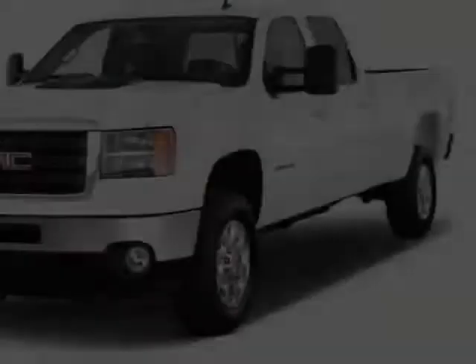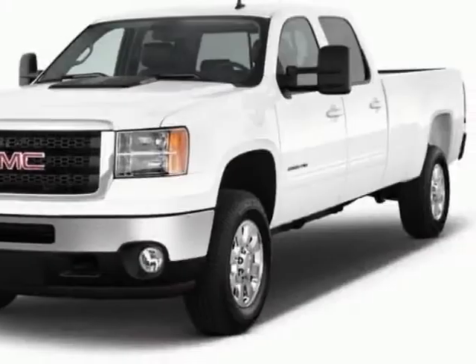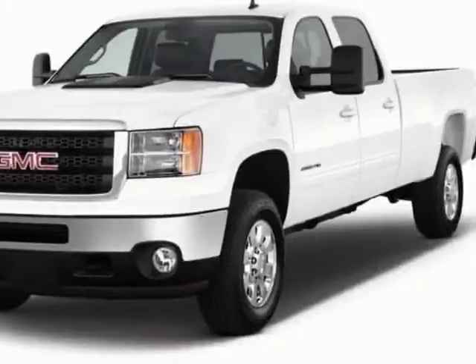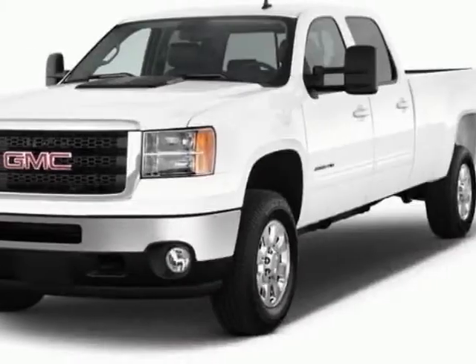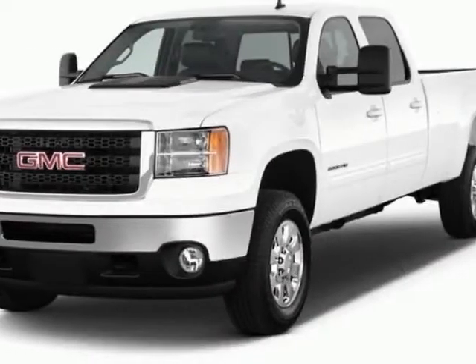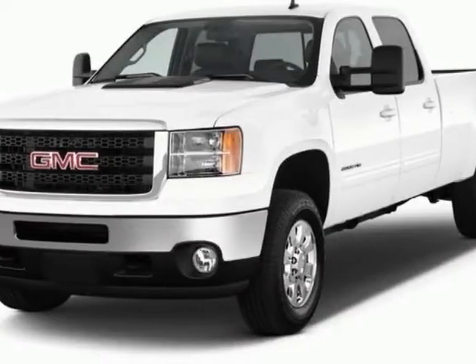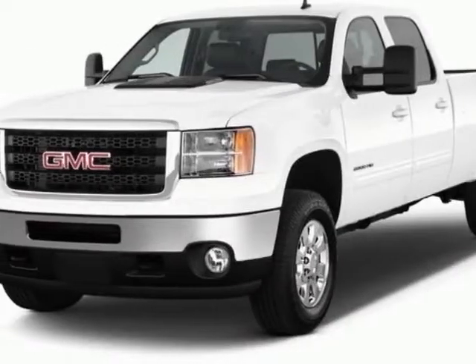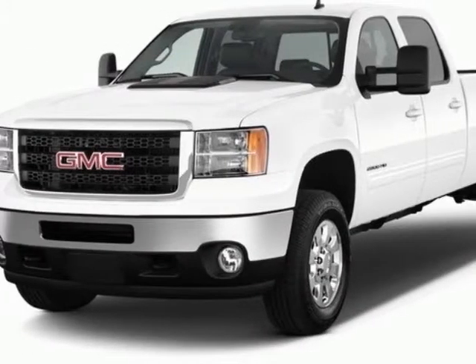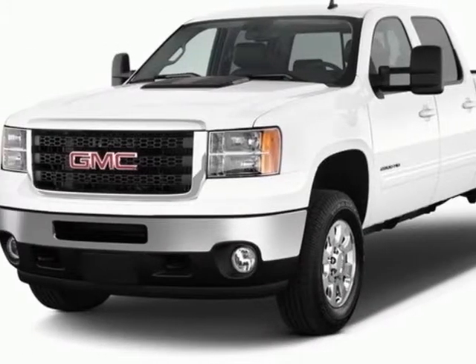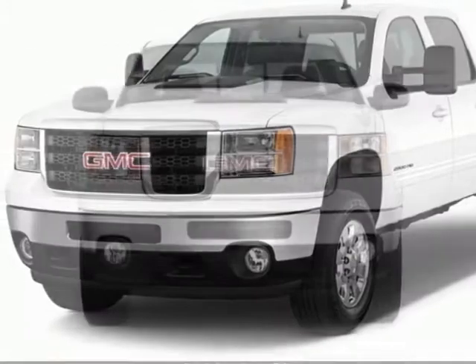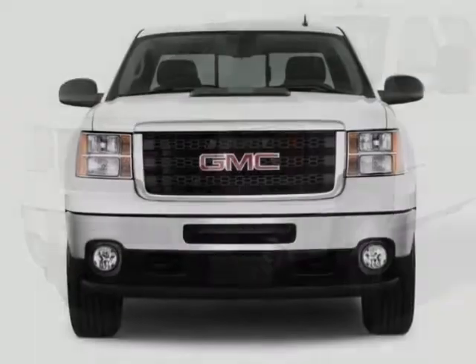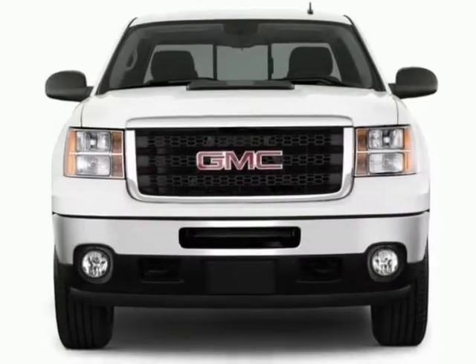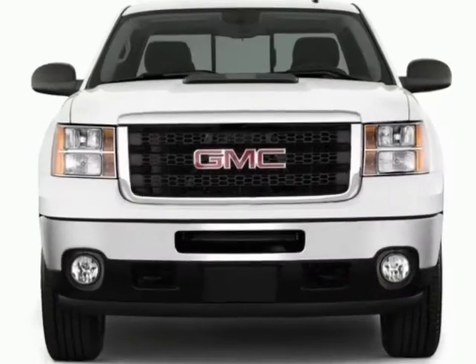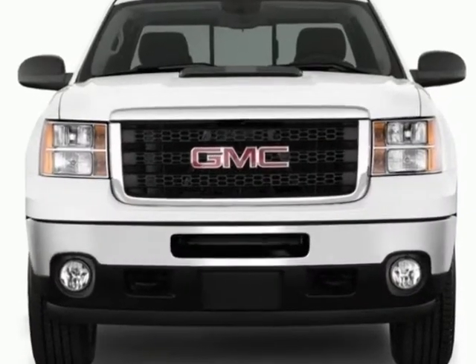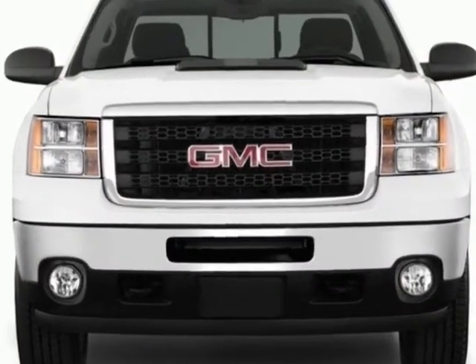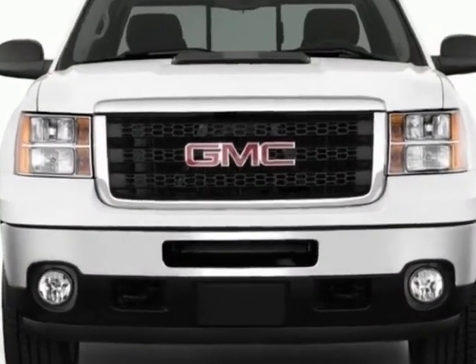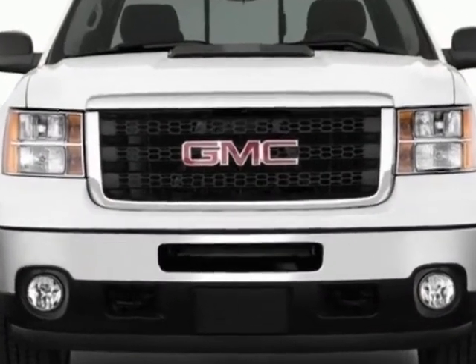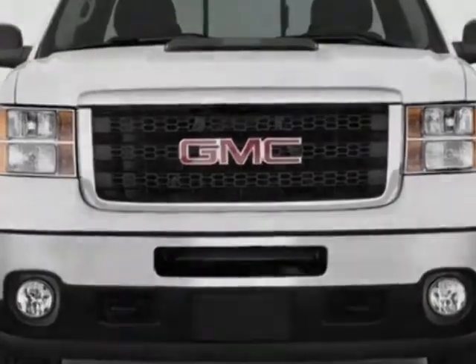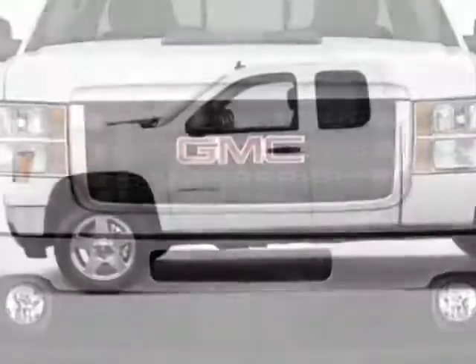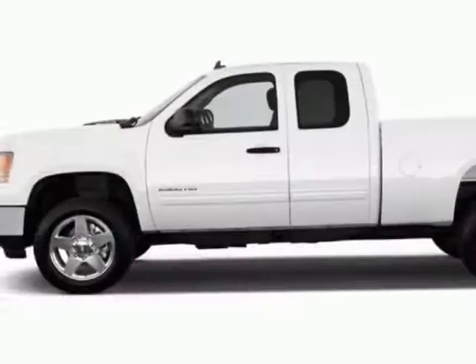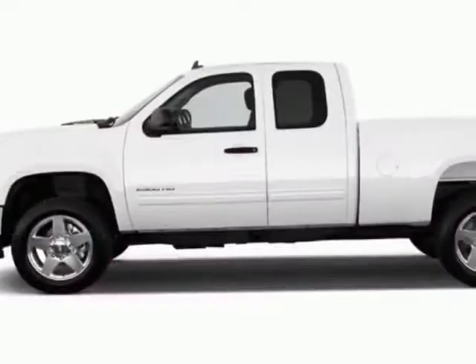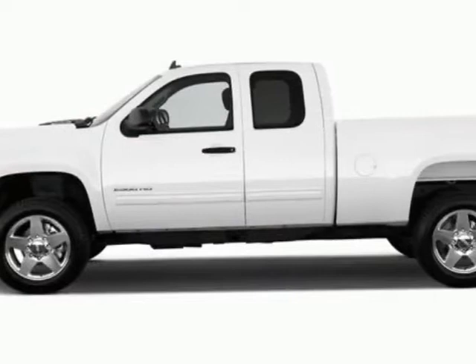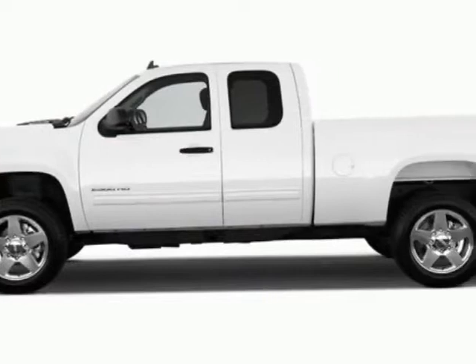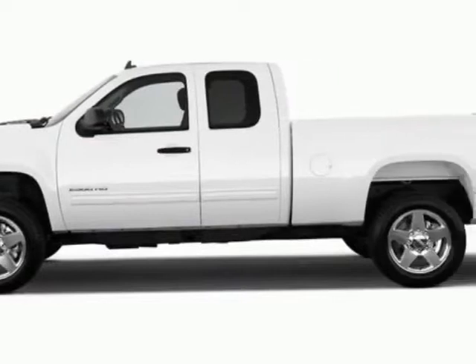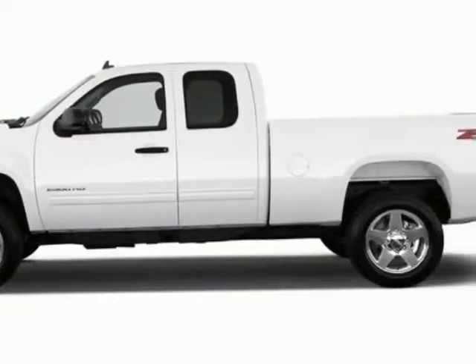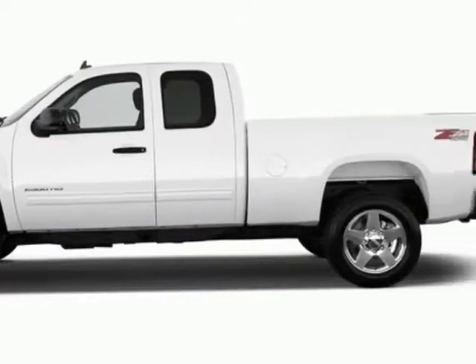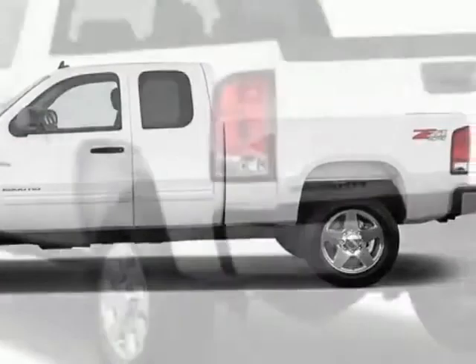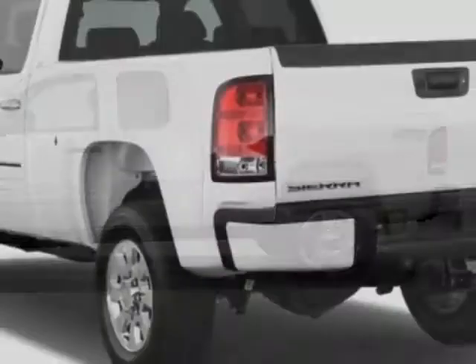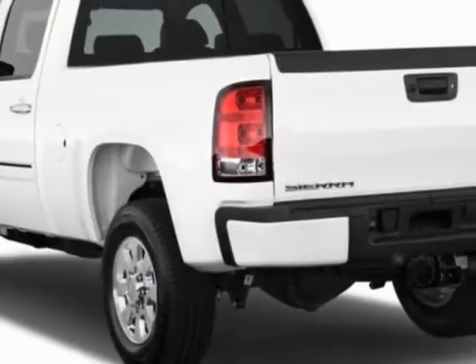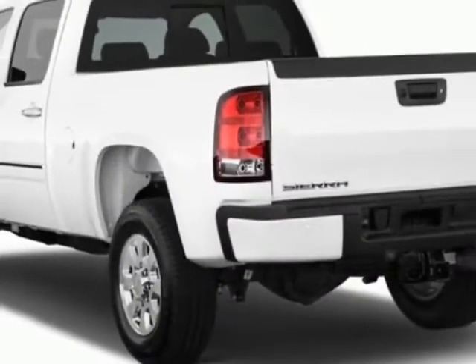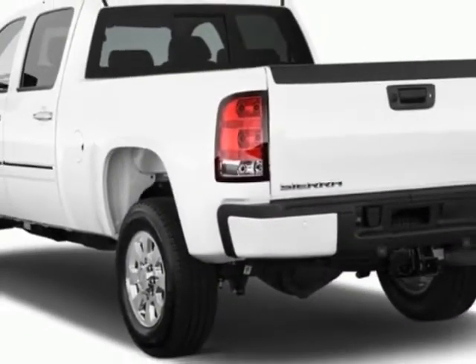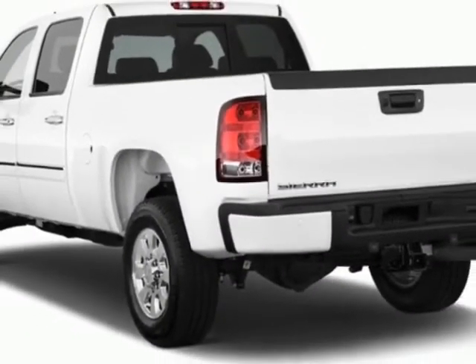Check out this 2011 GMC Sierra 2500 HD. Carfax has certified the Sierra 2500 HD as having one owner. The Sierra 2500 HD has just under 36,500 miles.